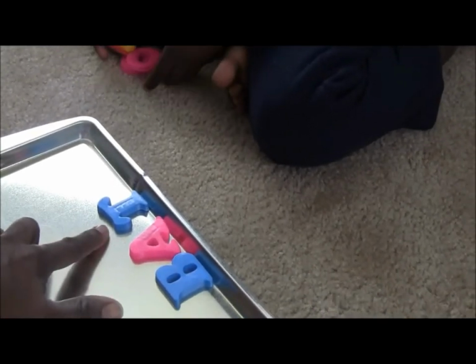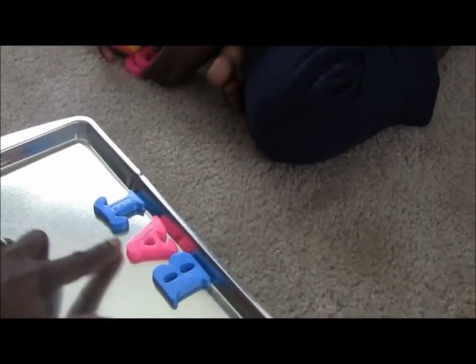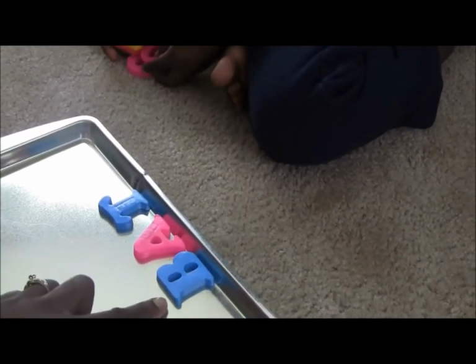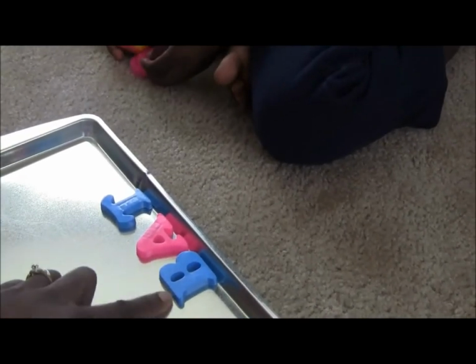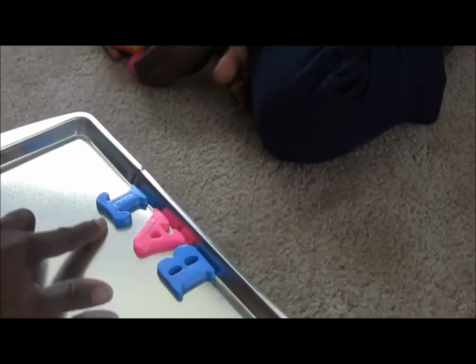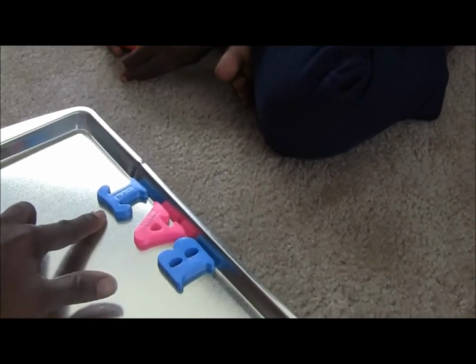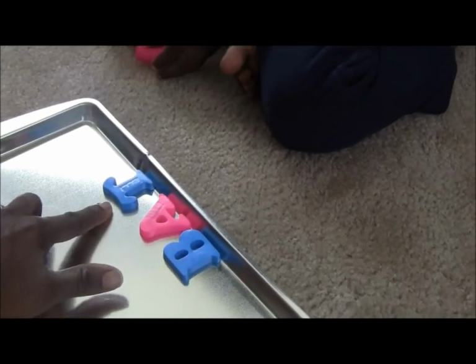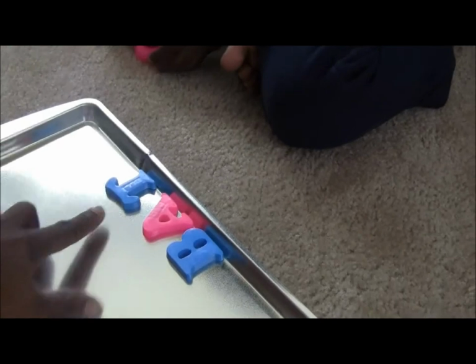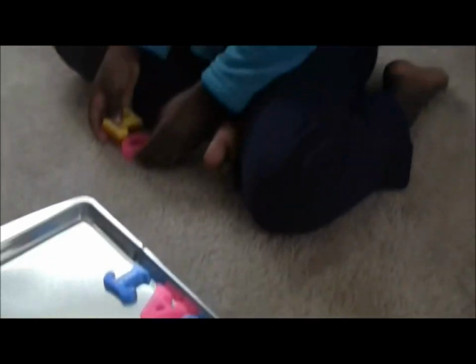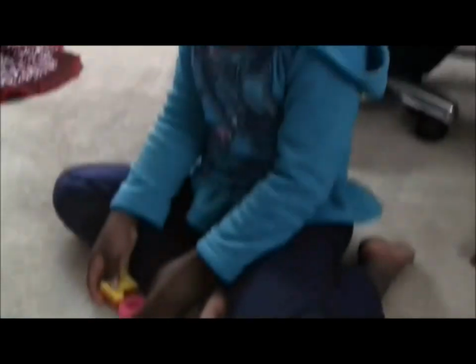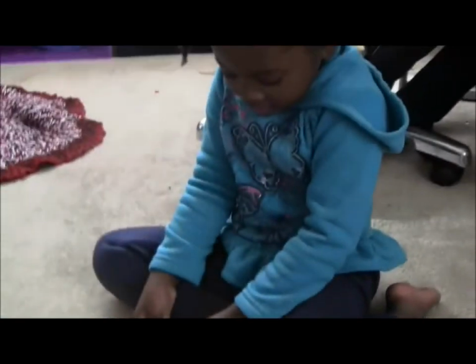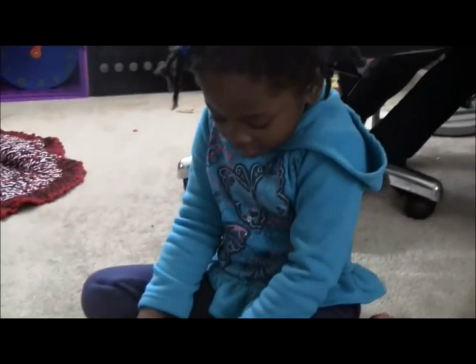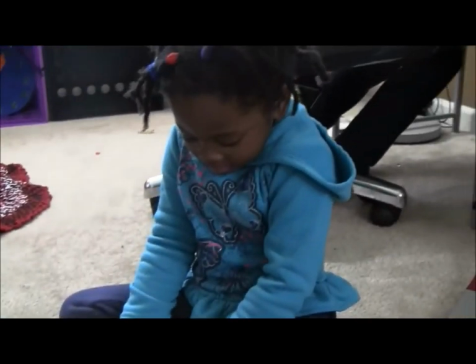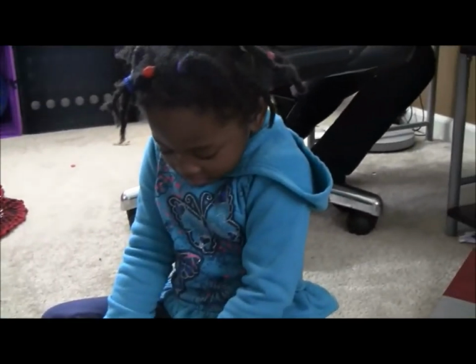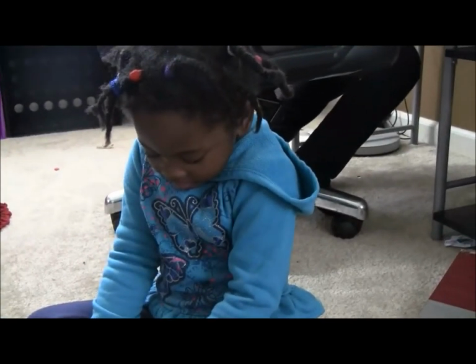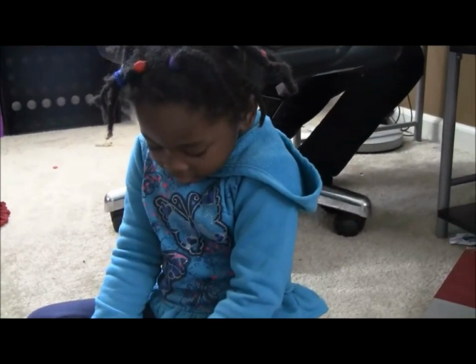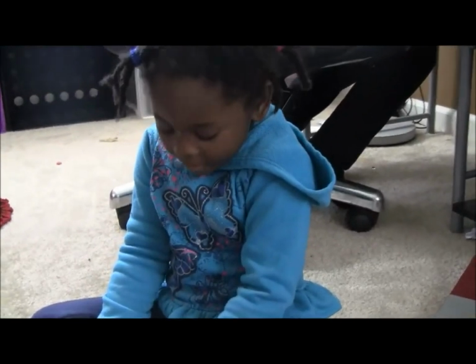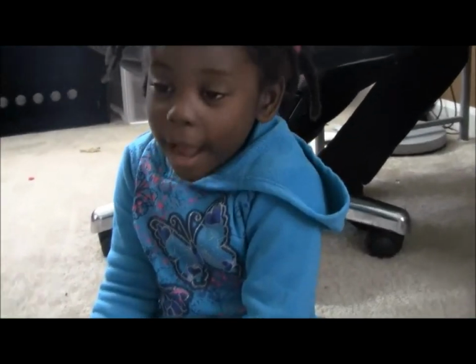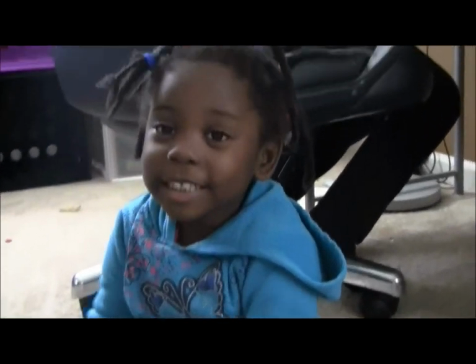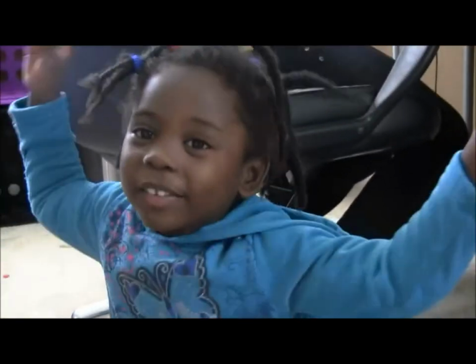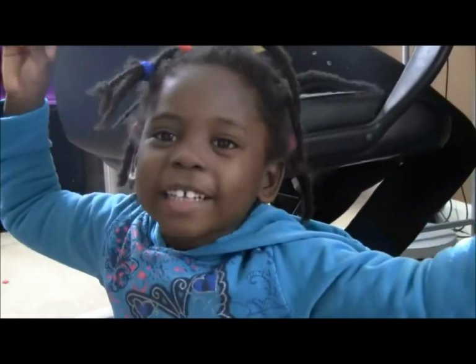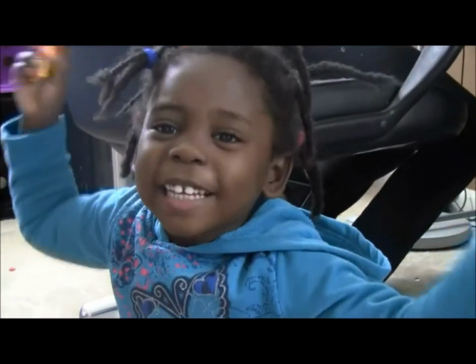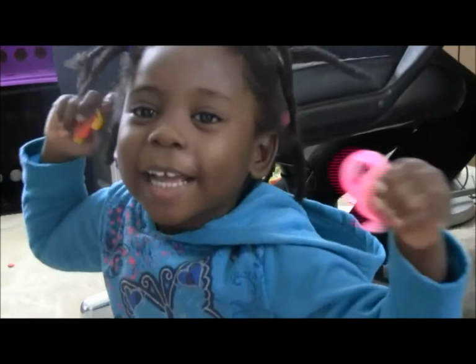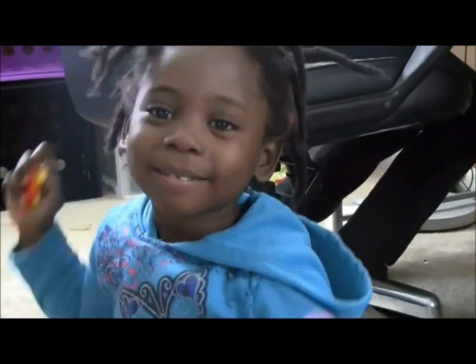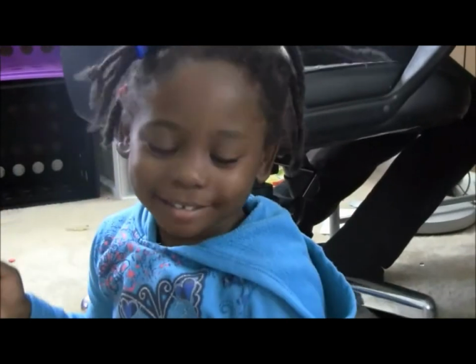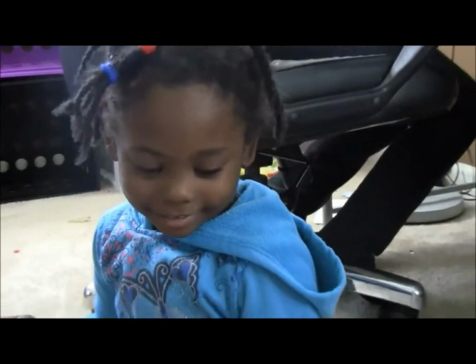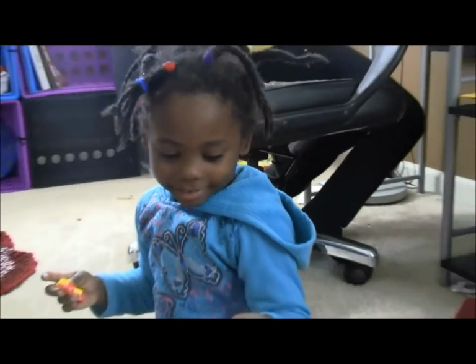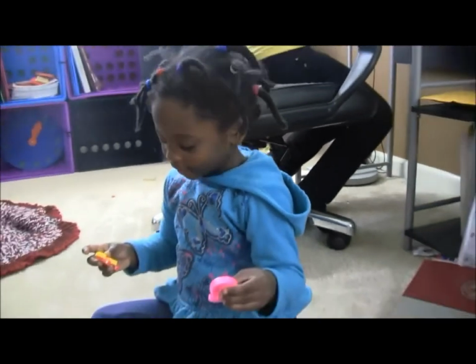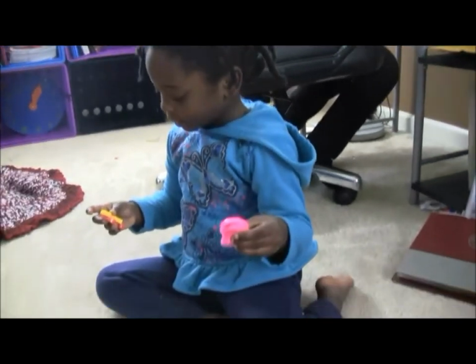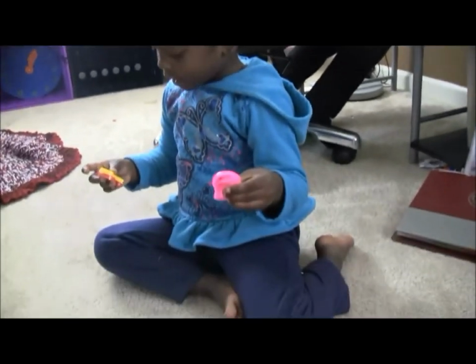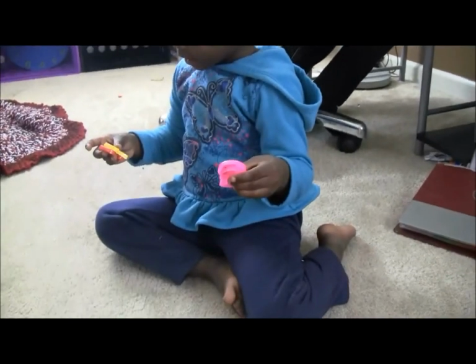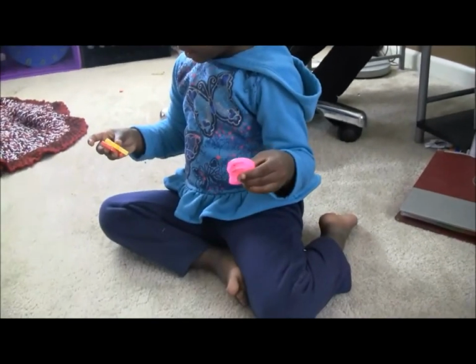Bat. Bat. What is a bat? Bat means to fly at nighttime. Yeah, it flies at night. Very good. And what else could be a bat?